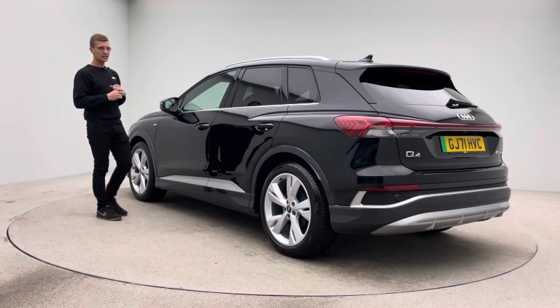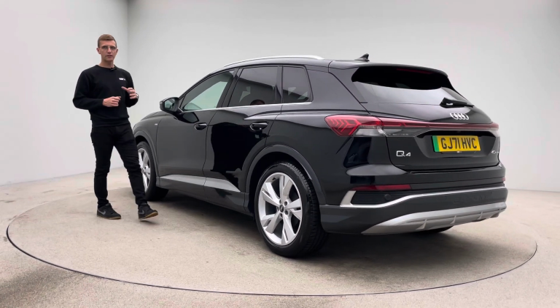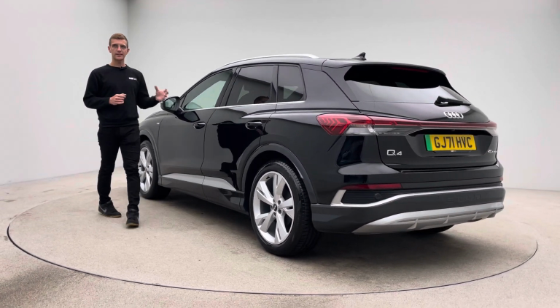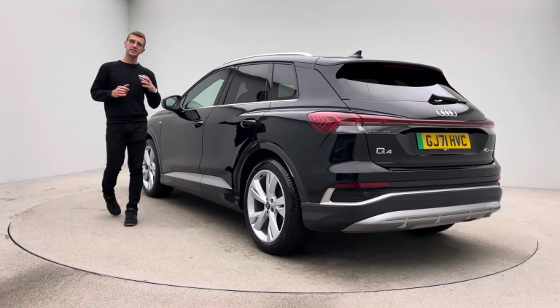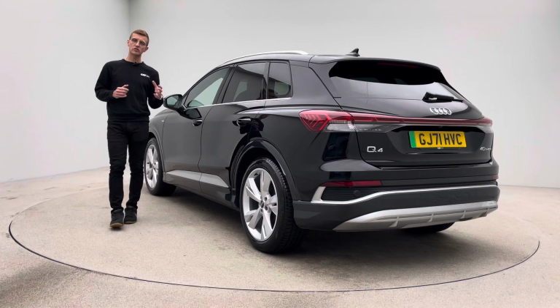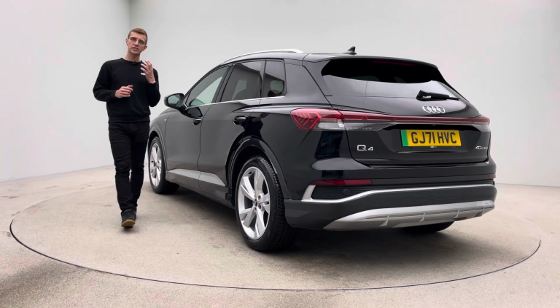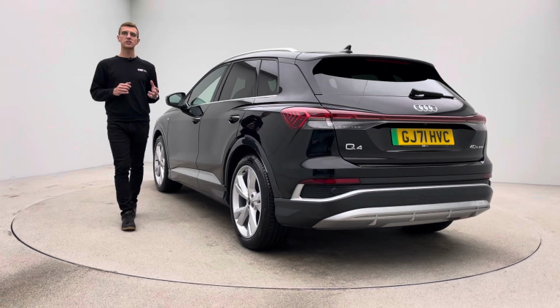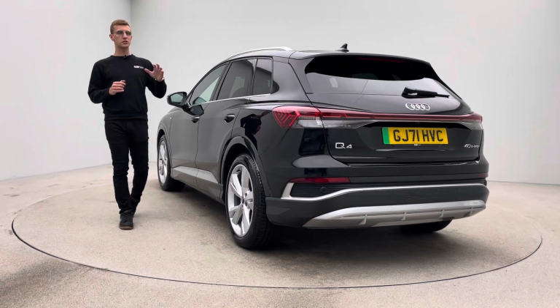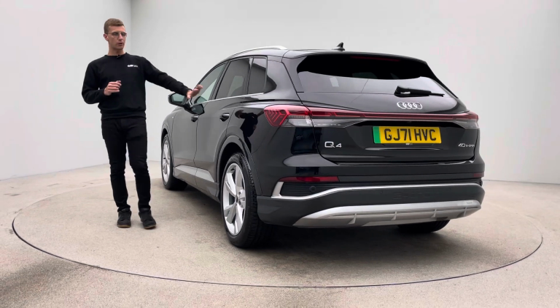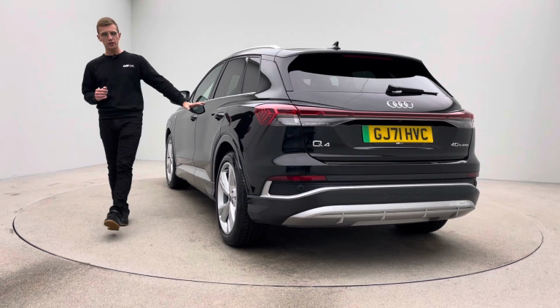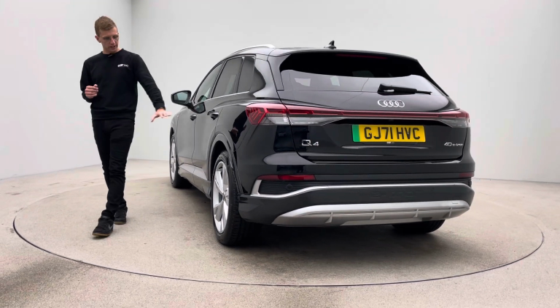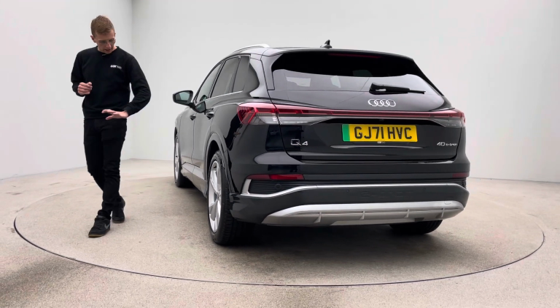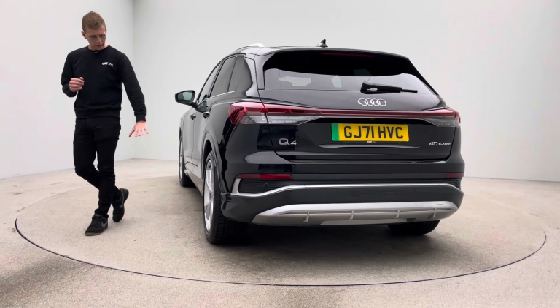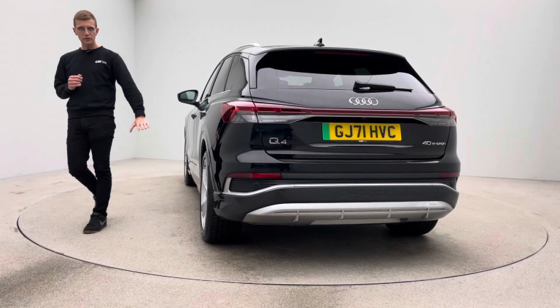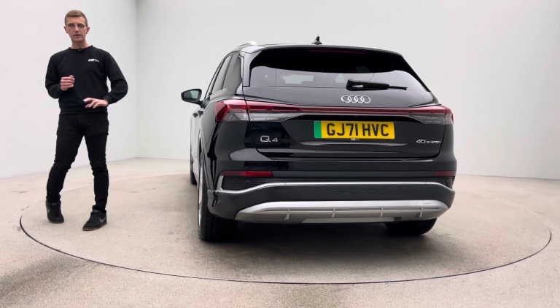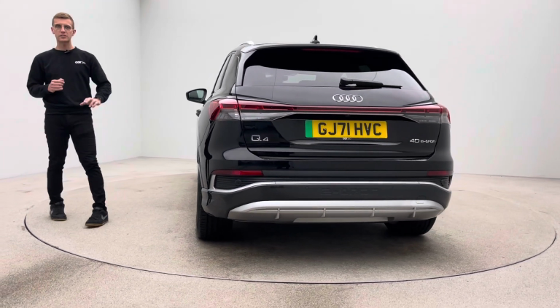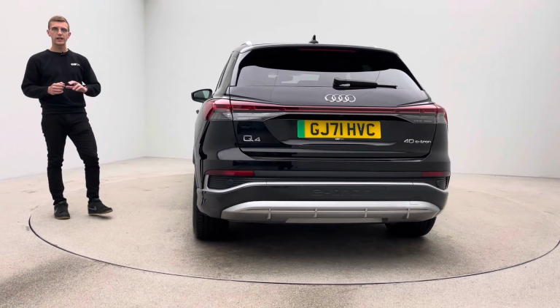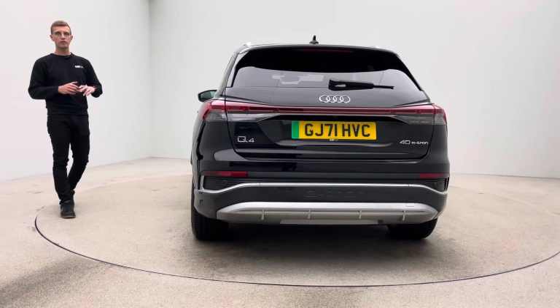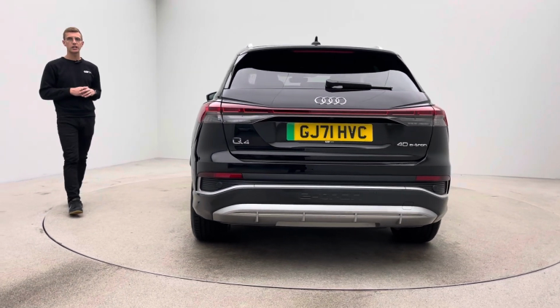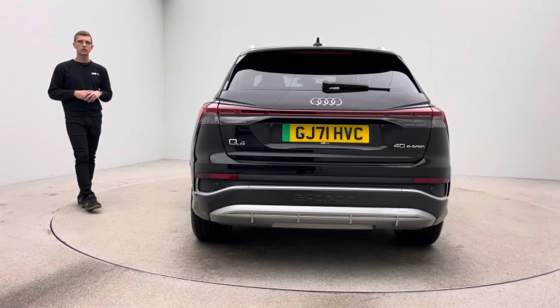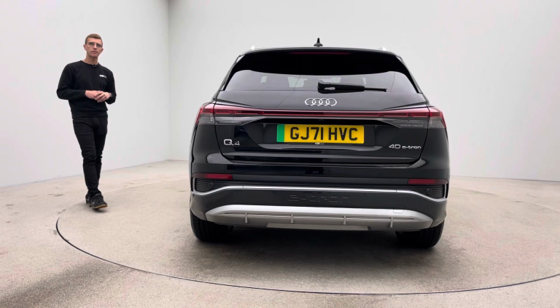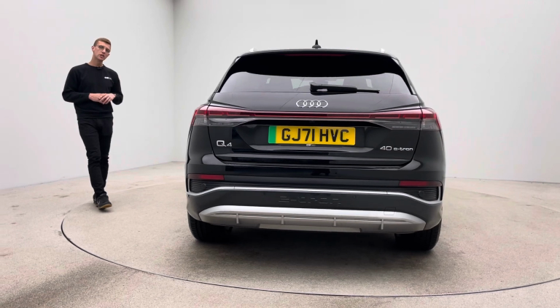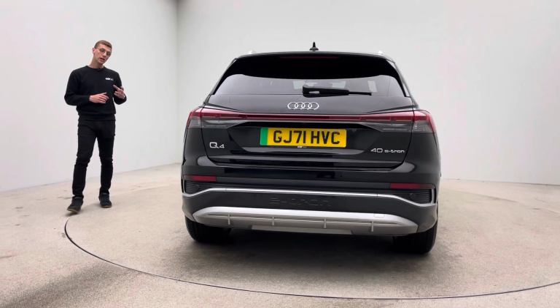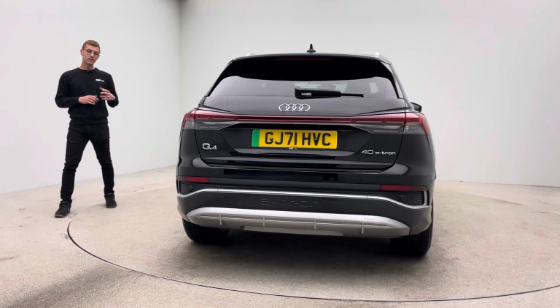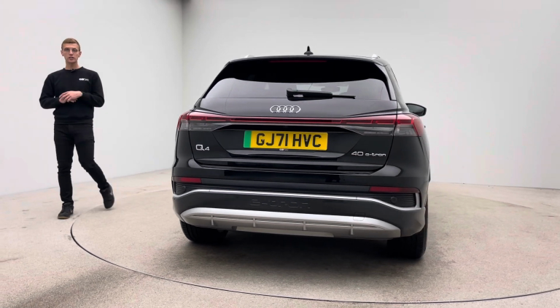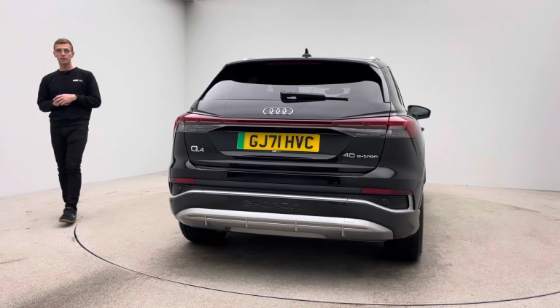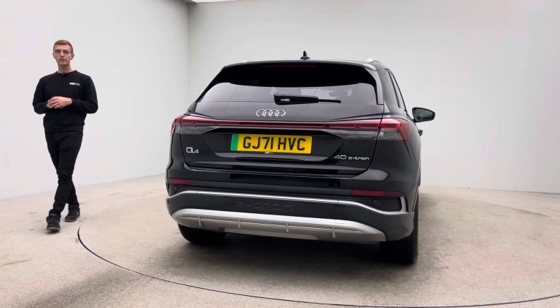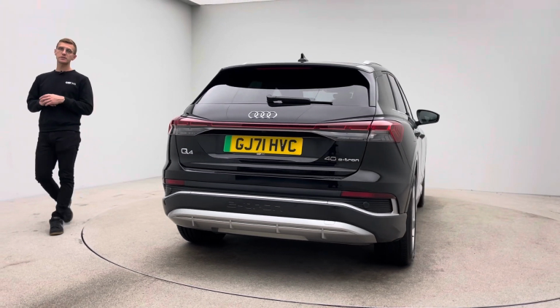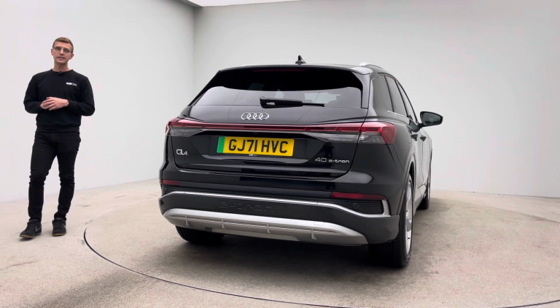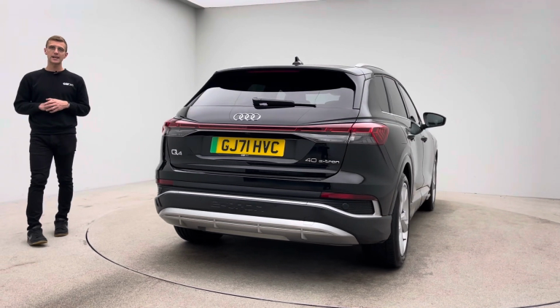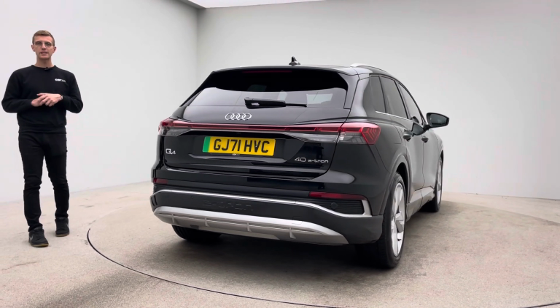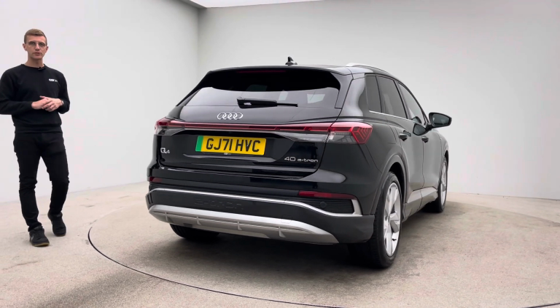Aesthetically, free of any dents, any scratches, any scuffs to the bodywork. The alloy wheels free of any blistering, any corrosion, any curb damage. And the inside of the car, free of any rips, any tears, any burns.